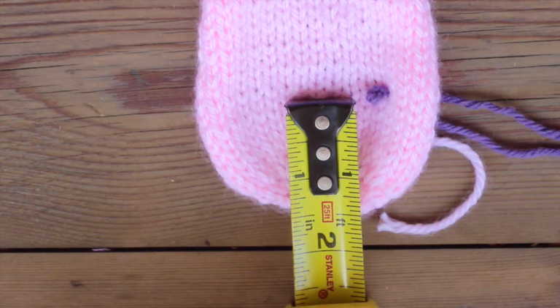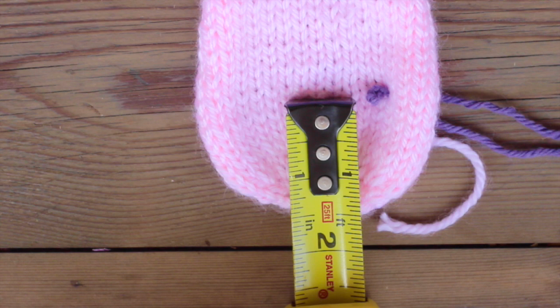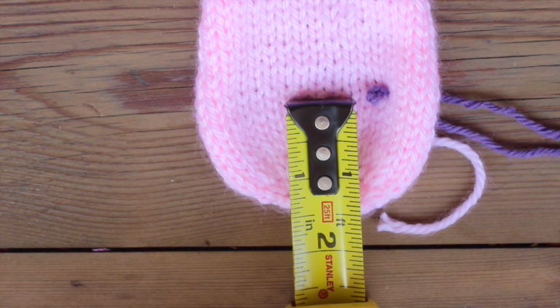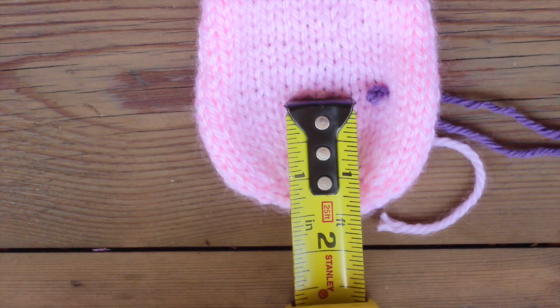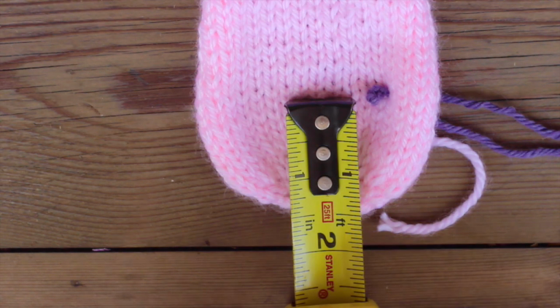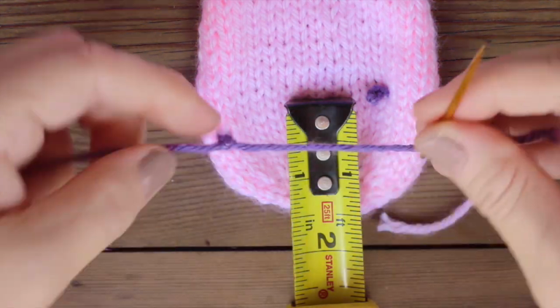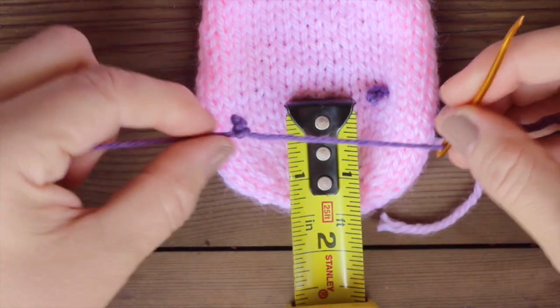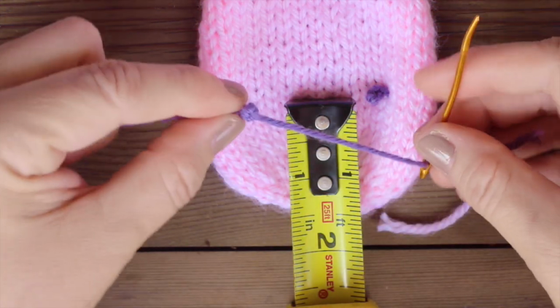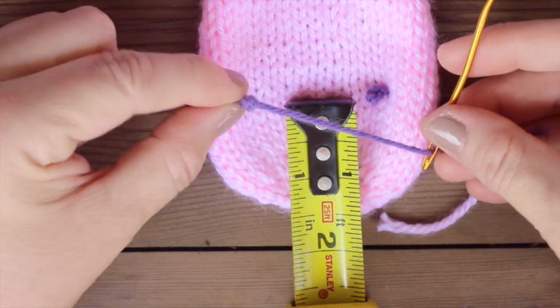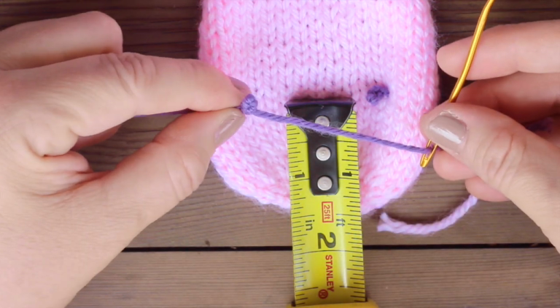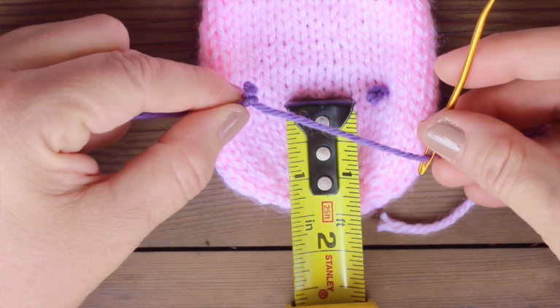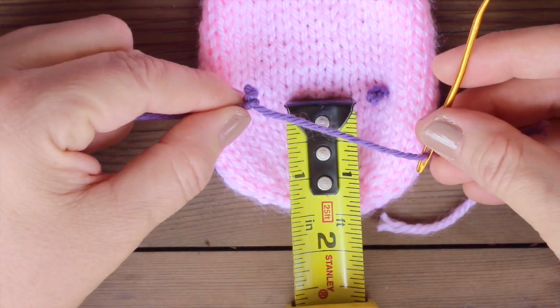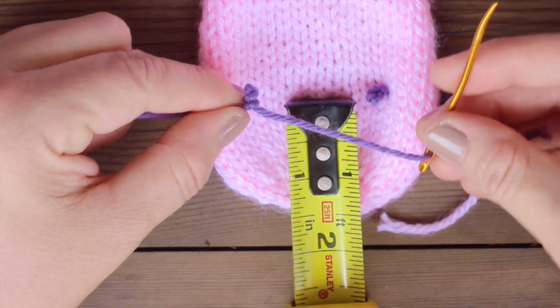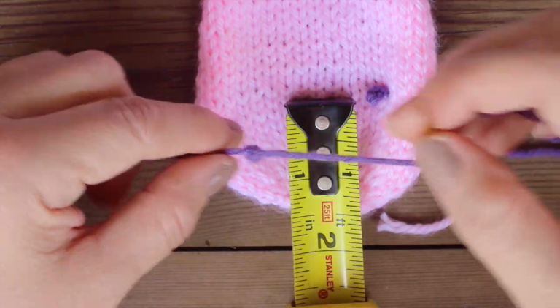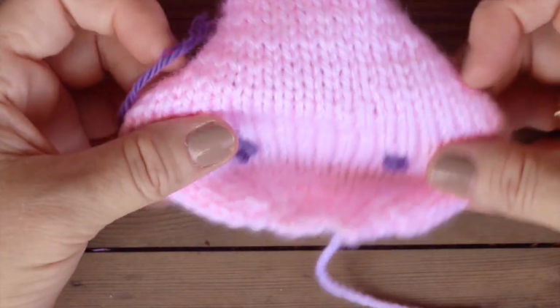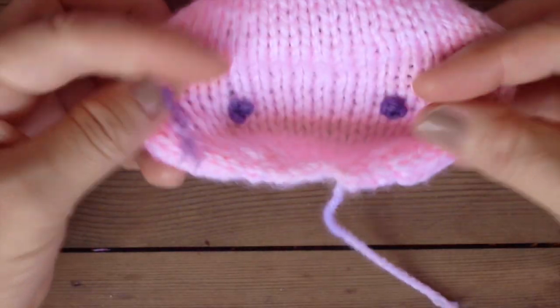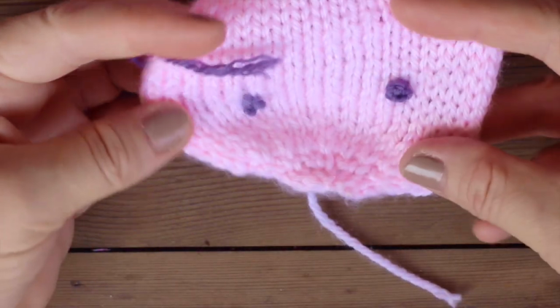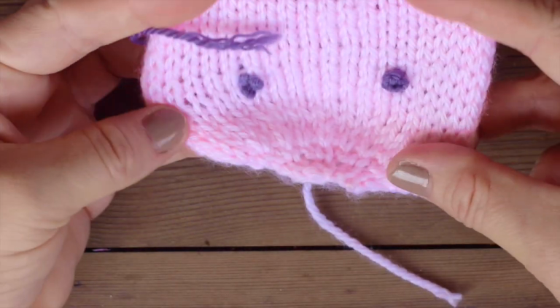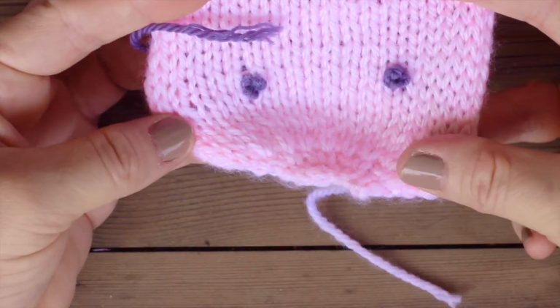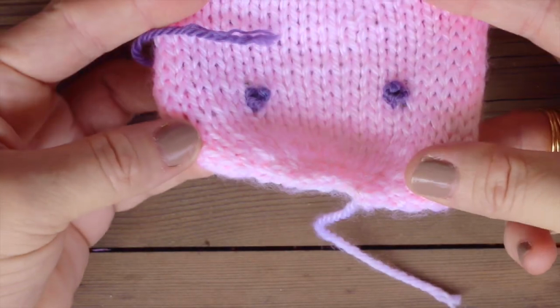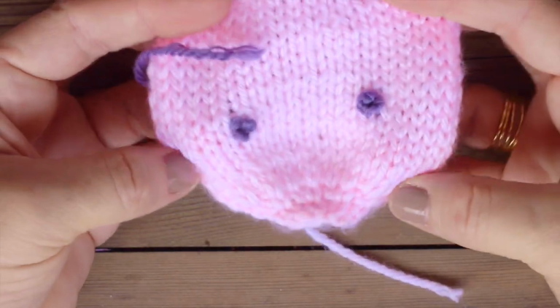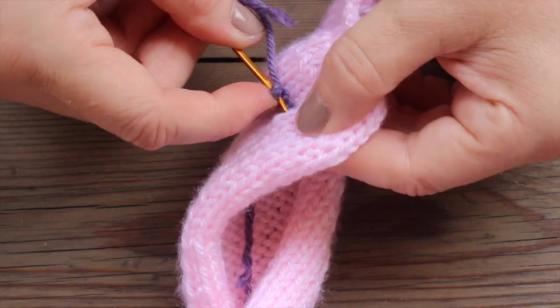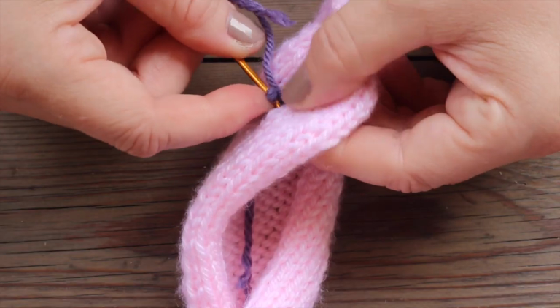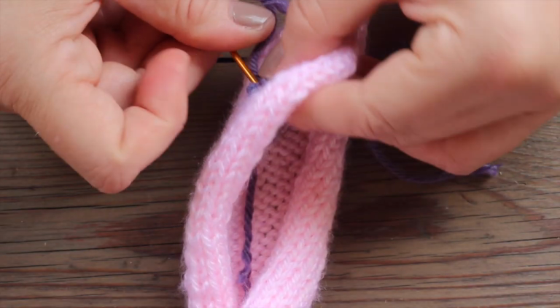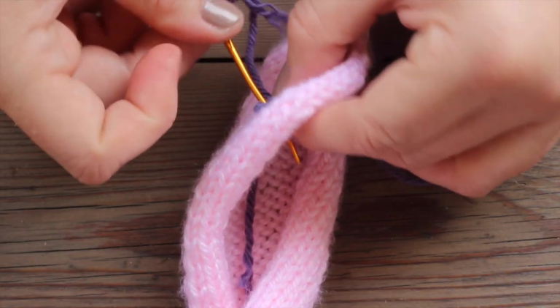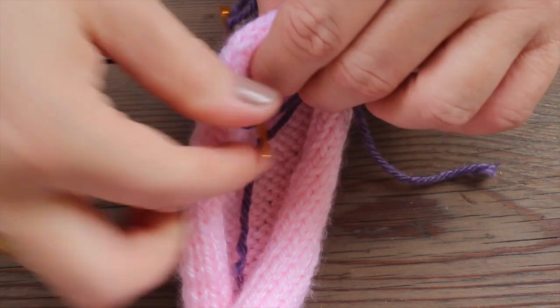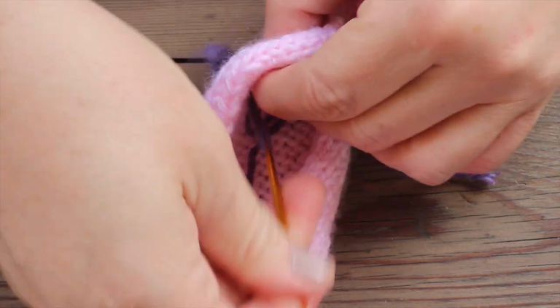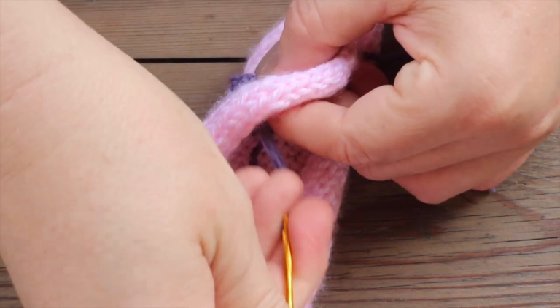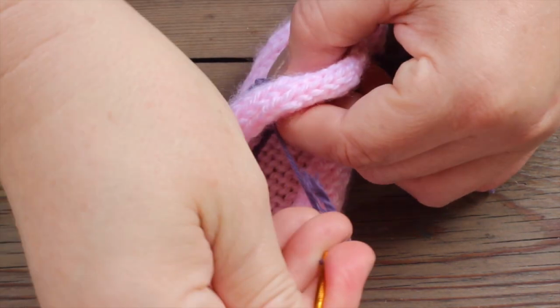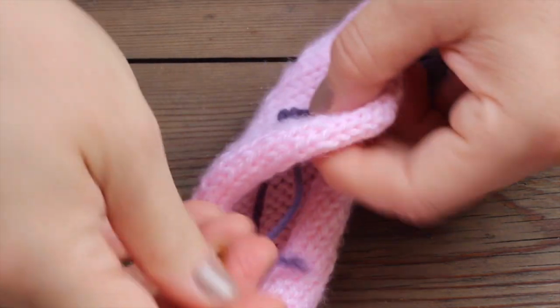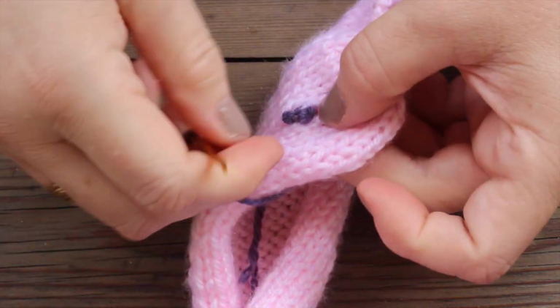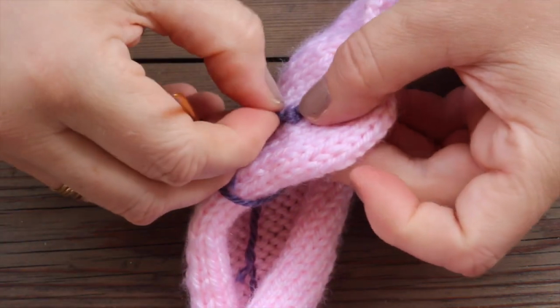Attach our eyes to the head, and you do that just one and a half inches from the edge, from our cast on. You can use safety eyes. I'm simply knotting some yarn about six times and weaving it through.